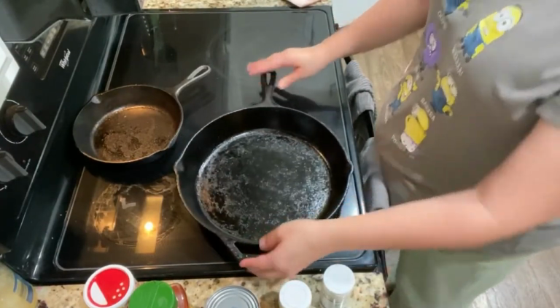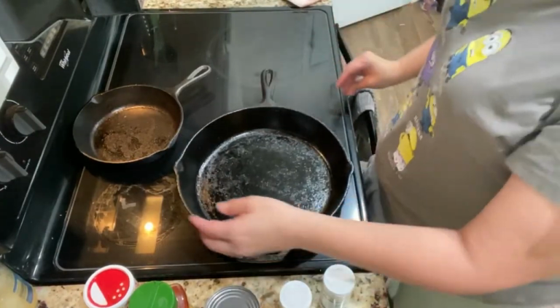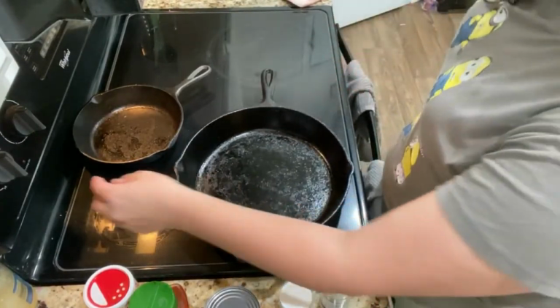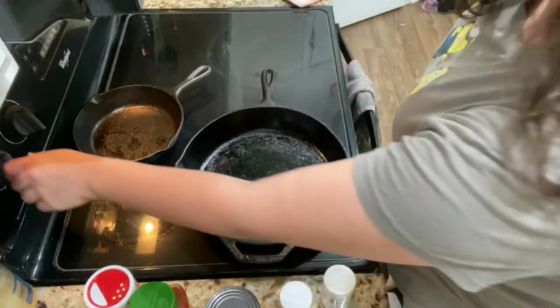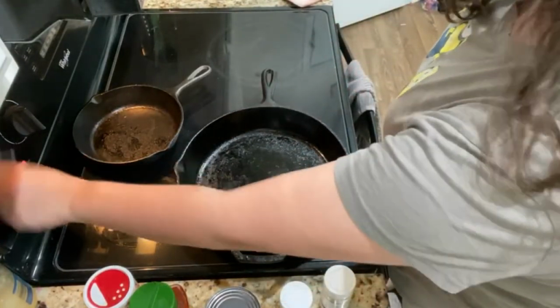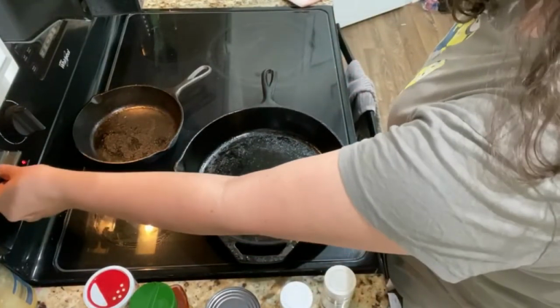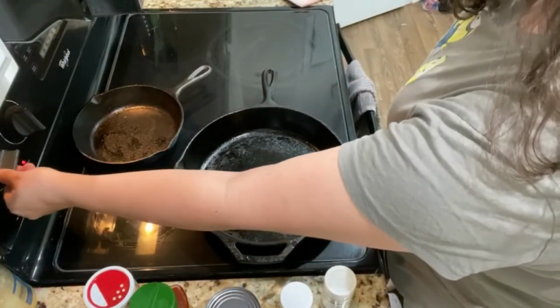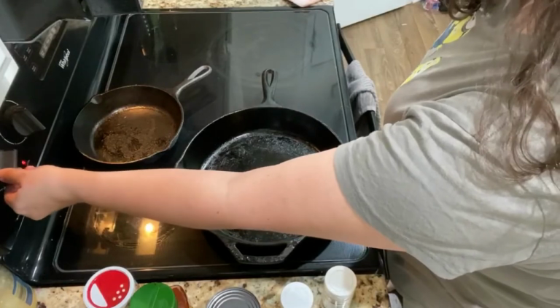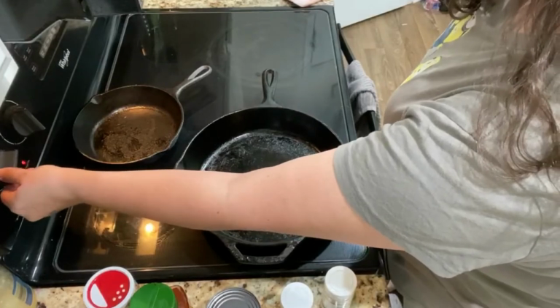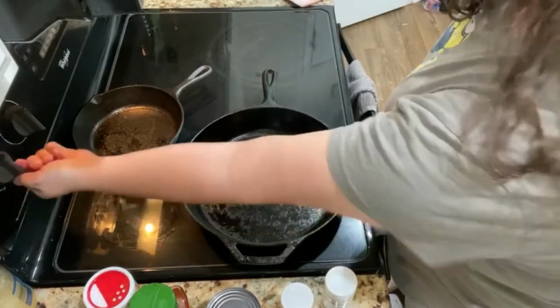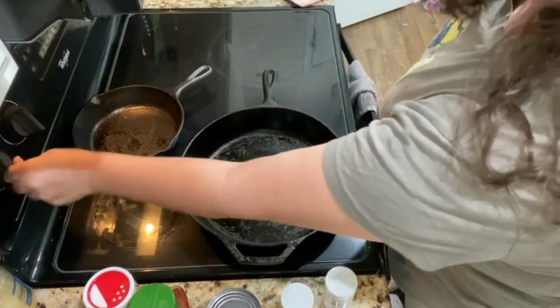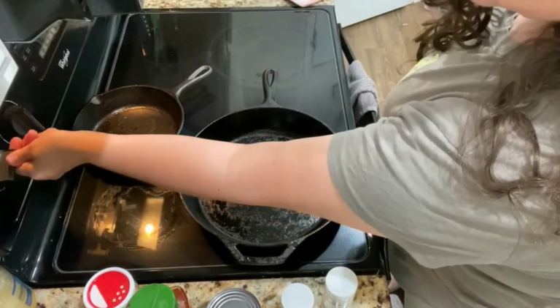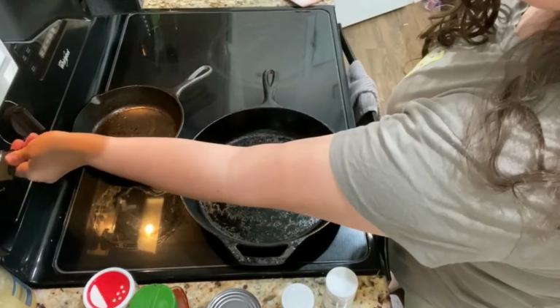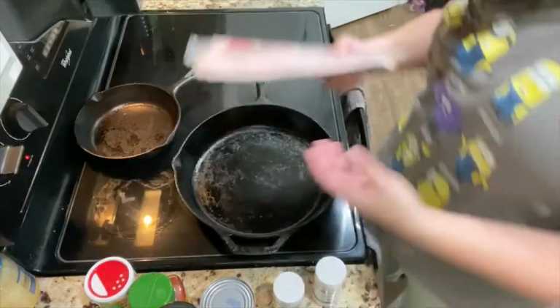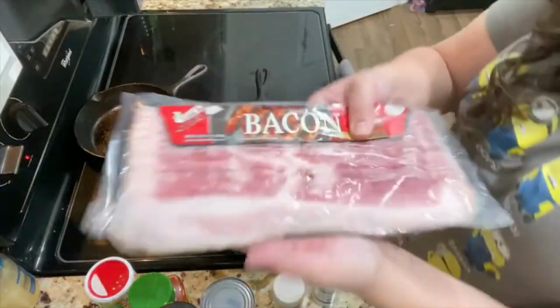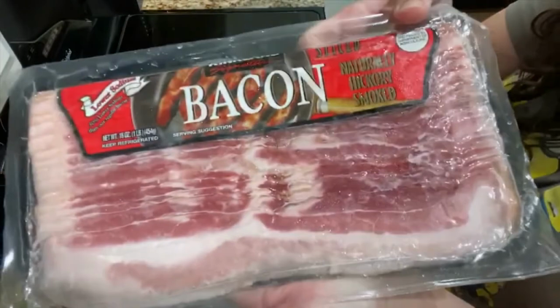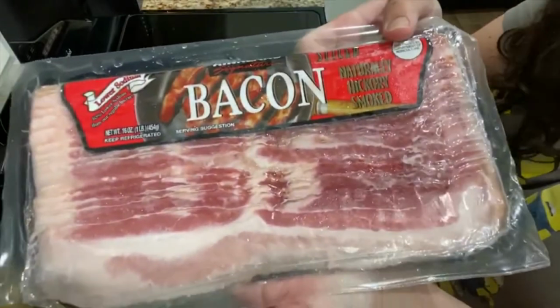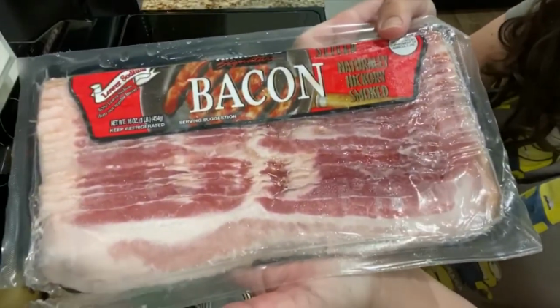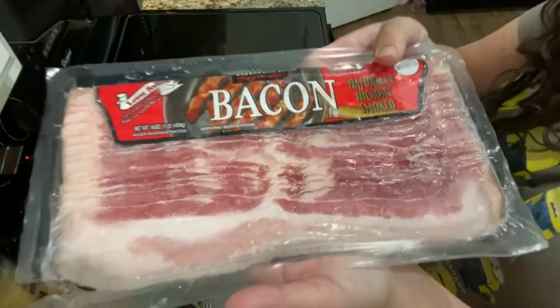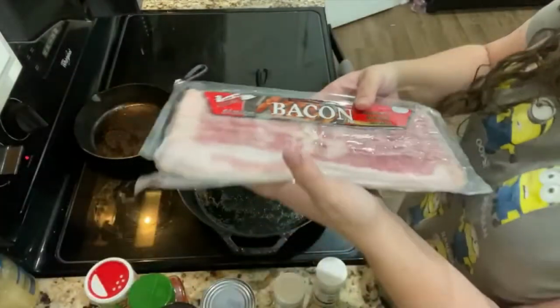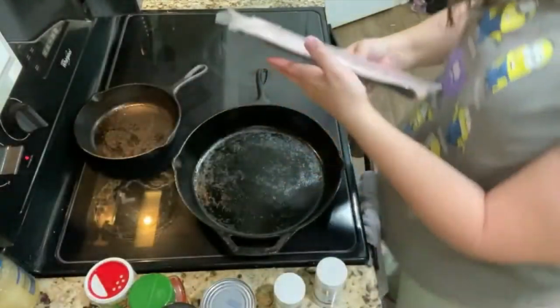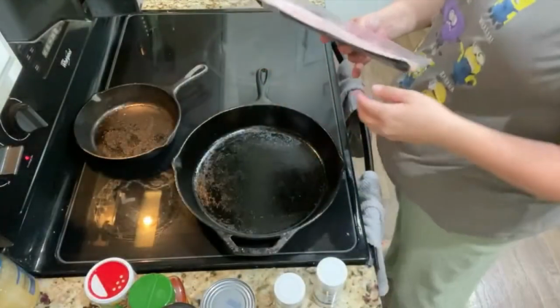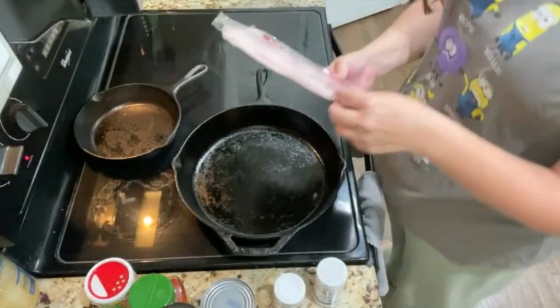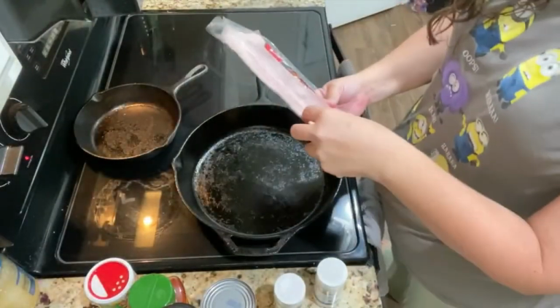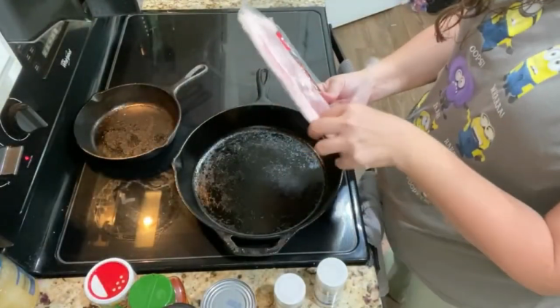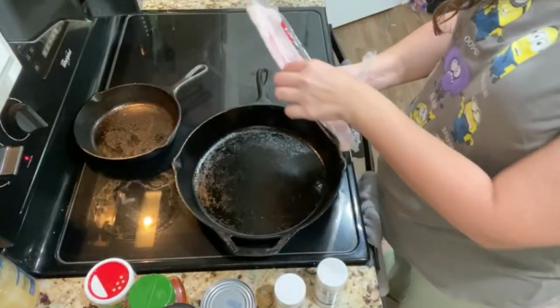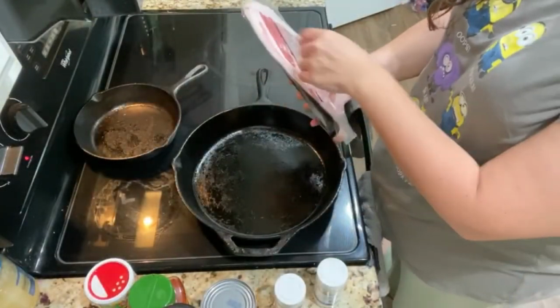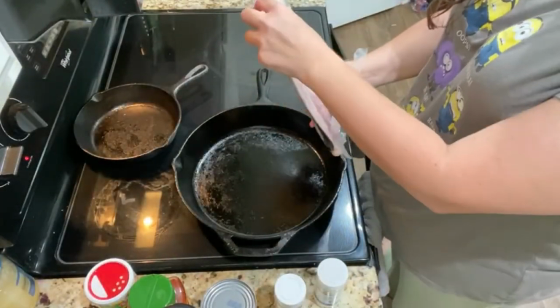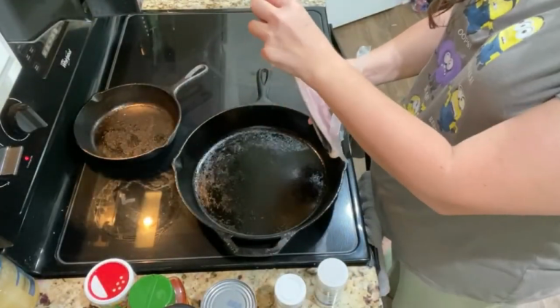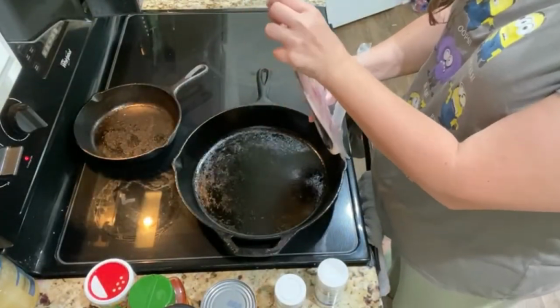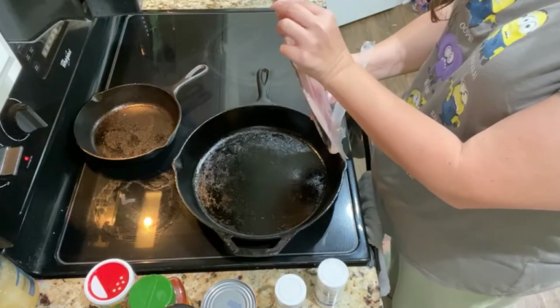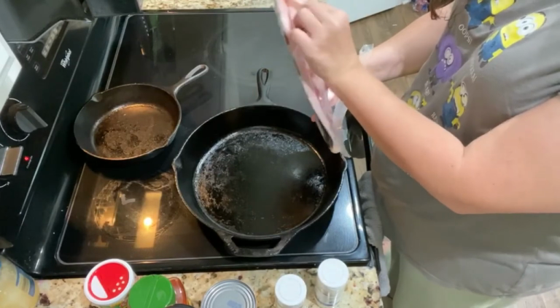I'm starting on a cast iron skillet. If you do not have one, I highly suggest getting one — make sure it's seasoned and ready to go. I'm going to start with four slices of bacon; this is the Kirkland brand.